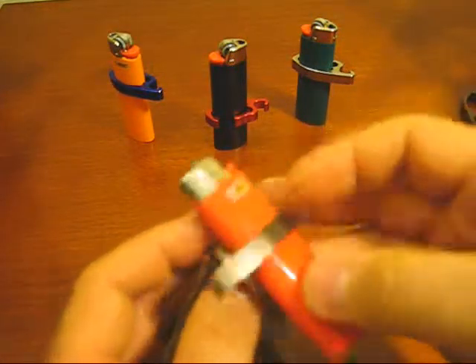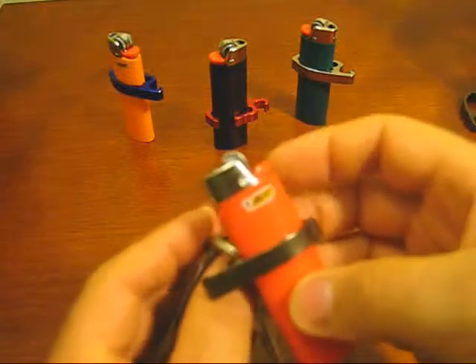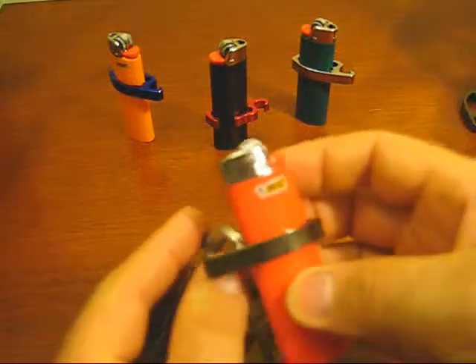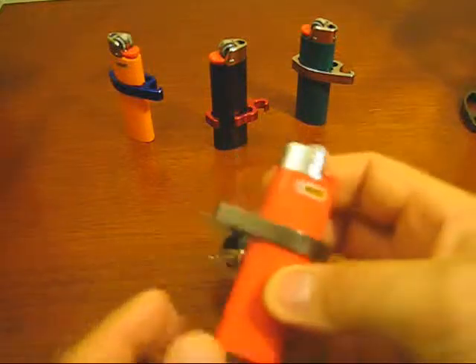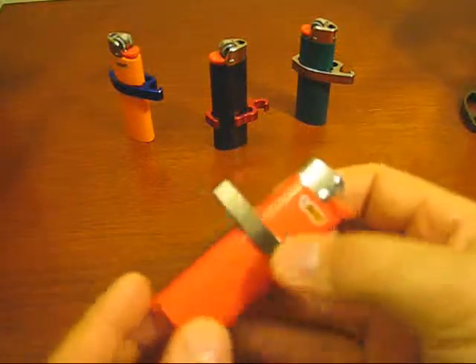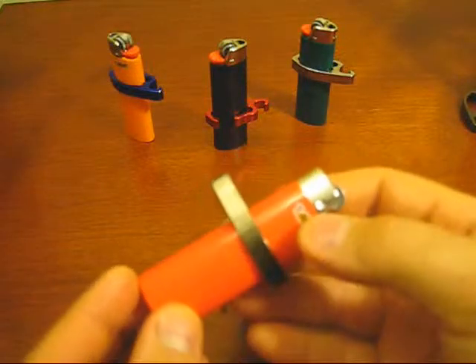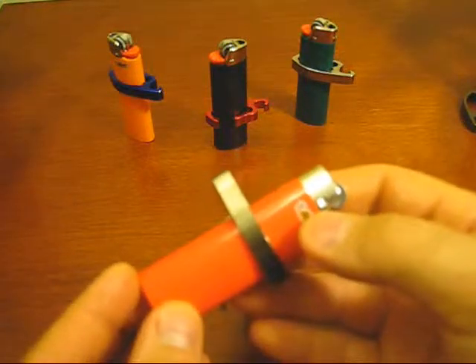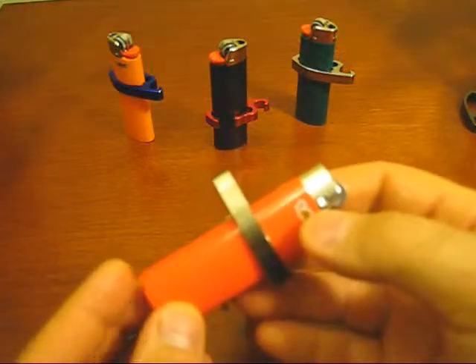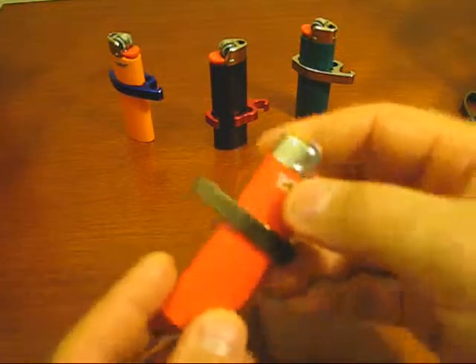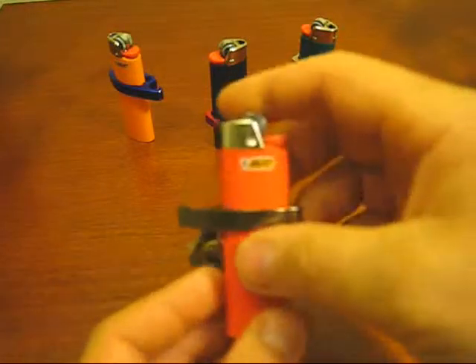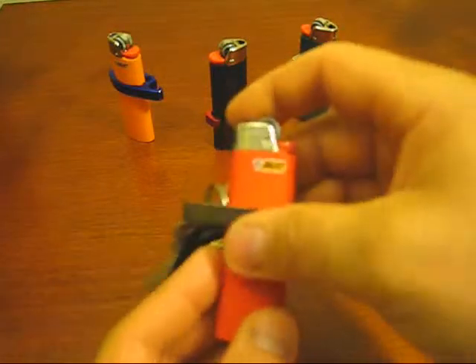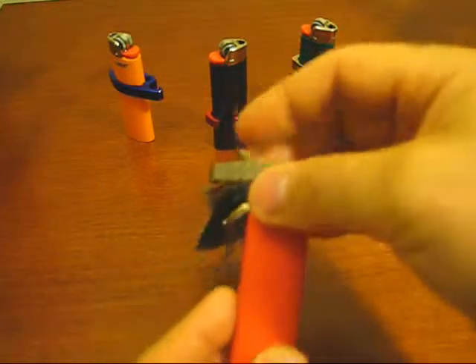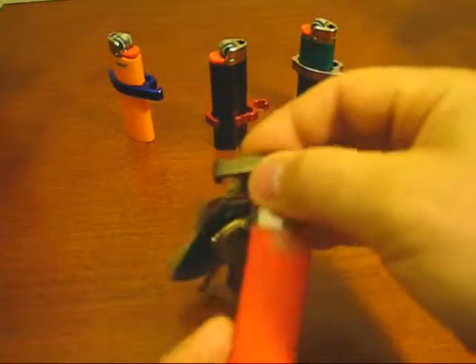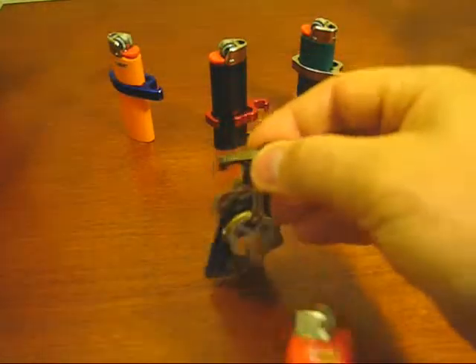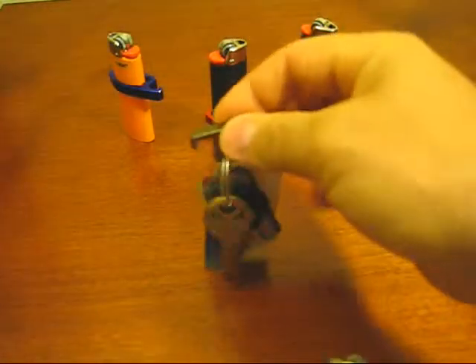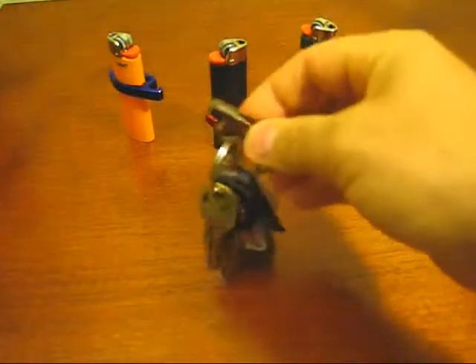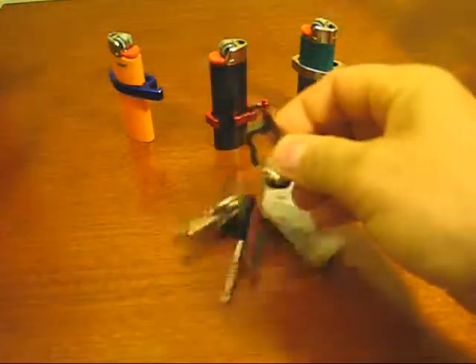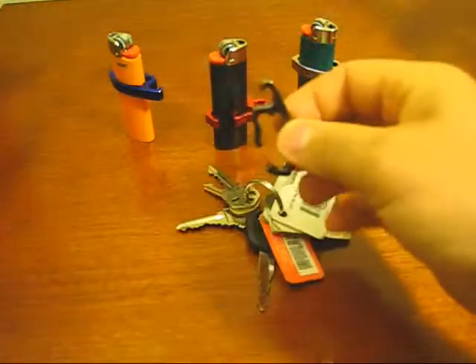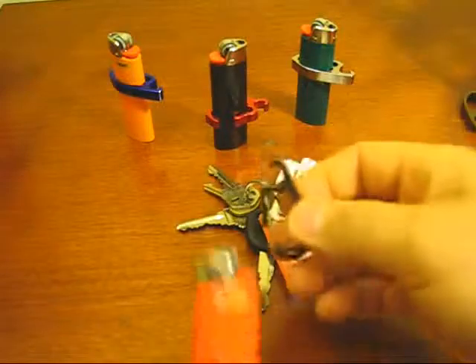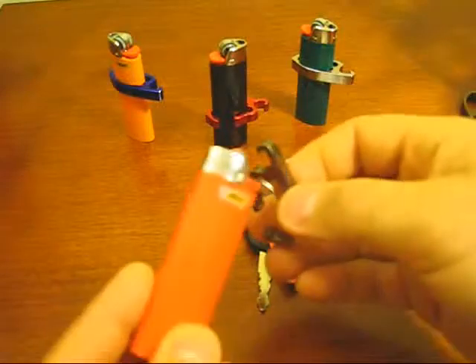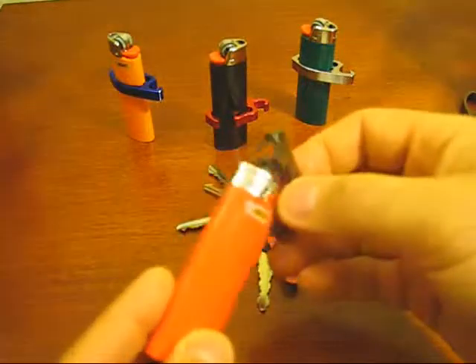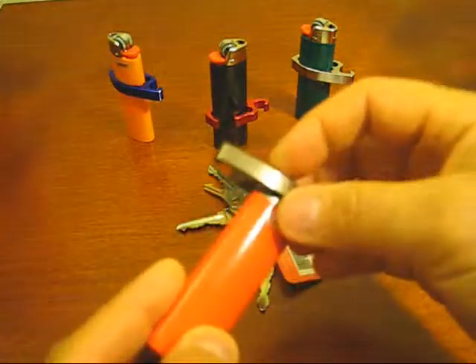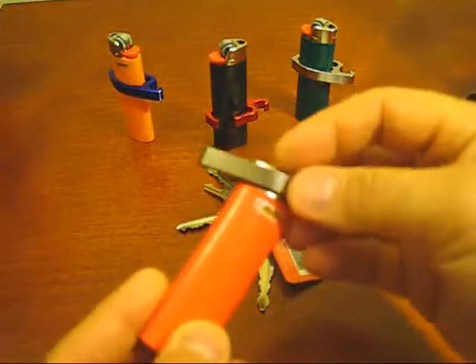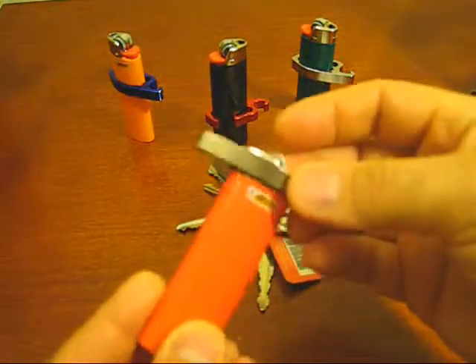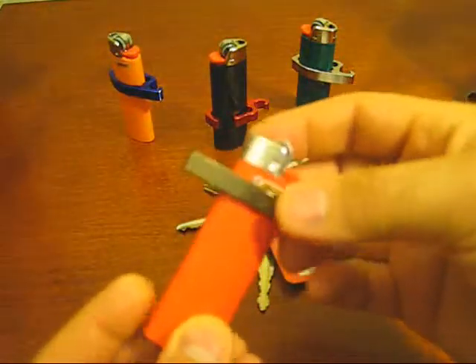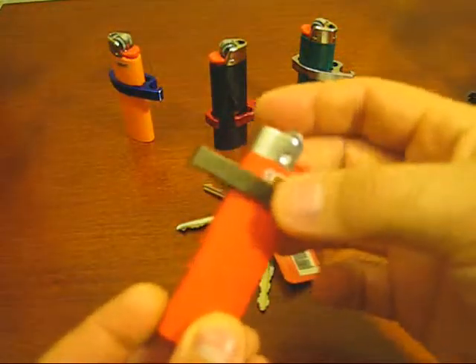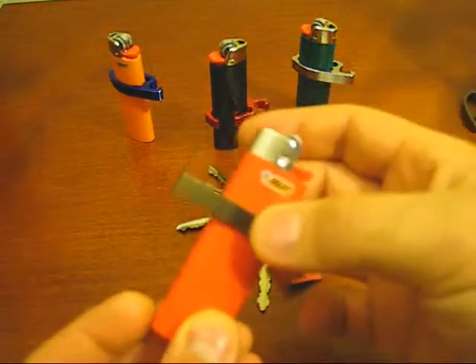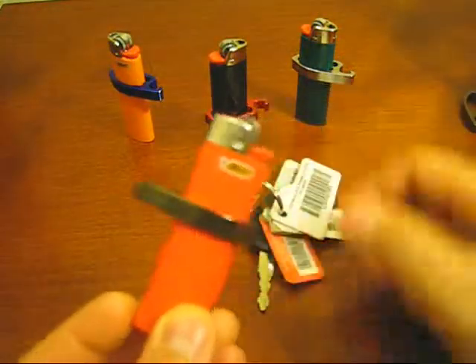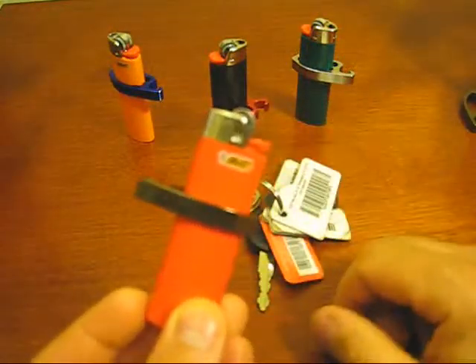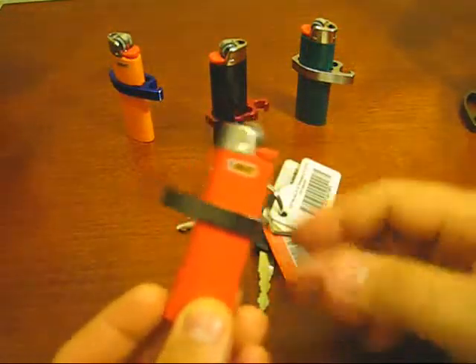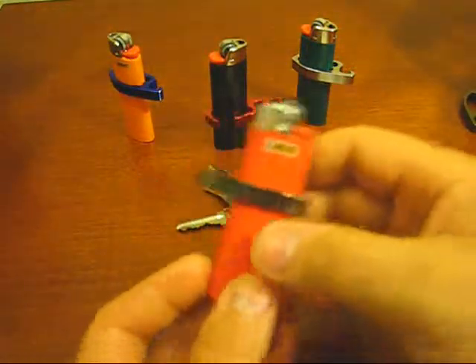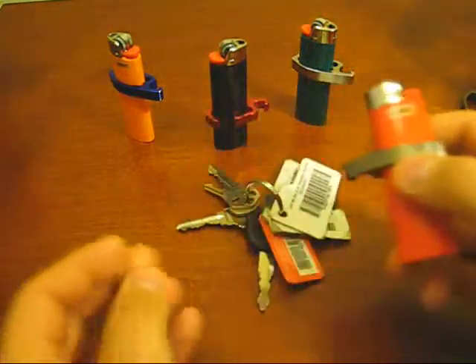When you get to where you're going and you want to take it off, just slide it off the top. Let the keys drop, put them away, slide it back on. You're done.